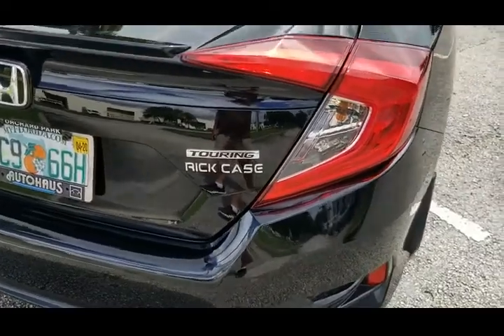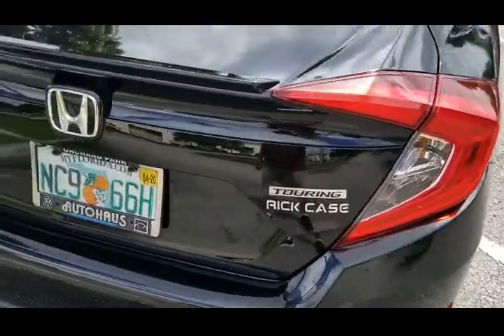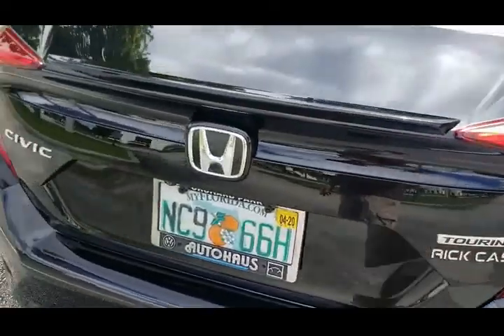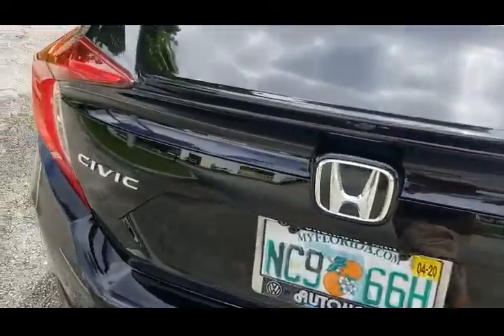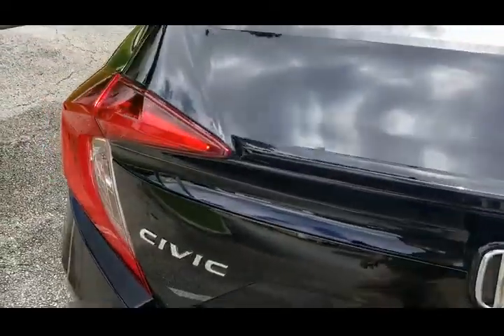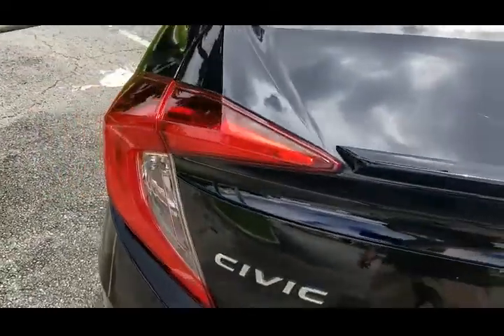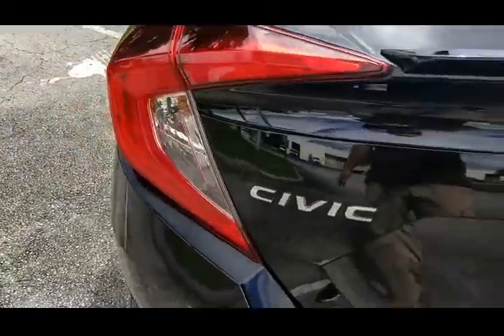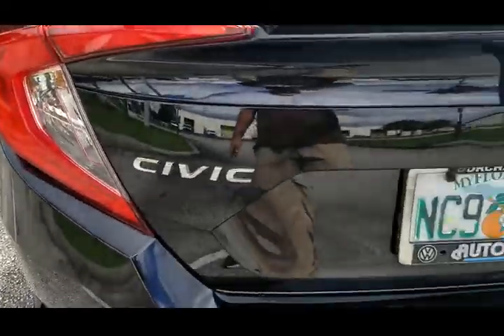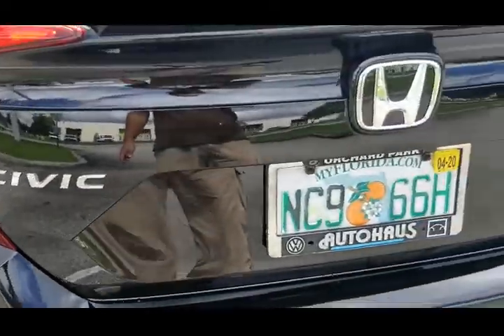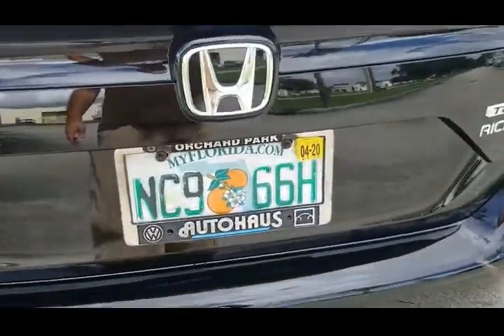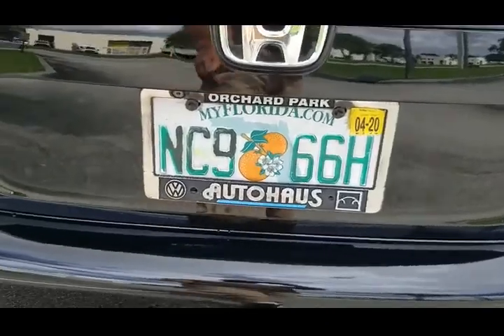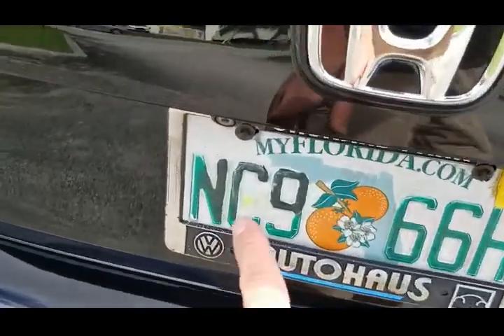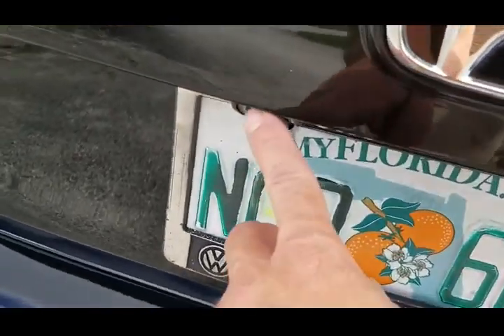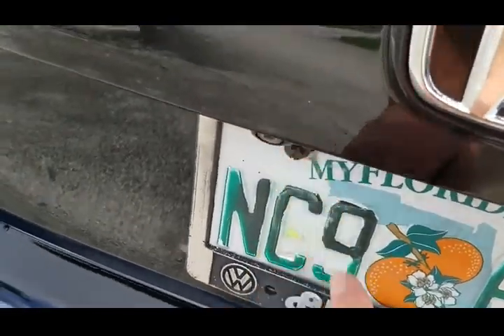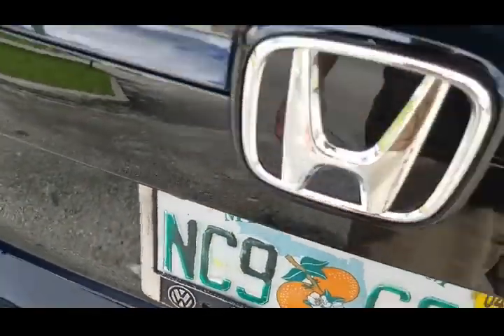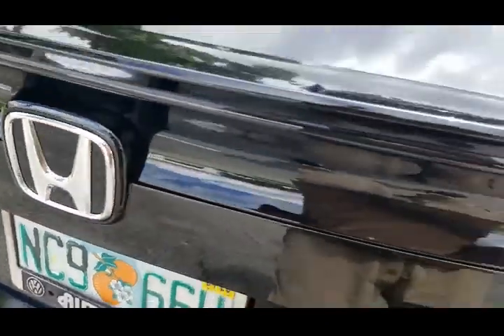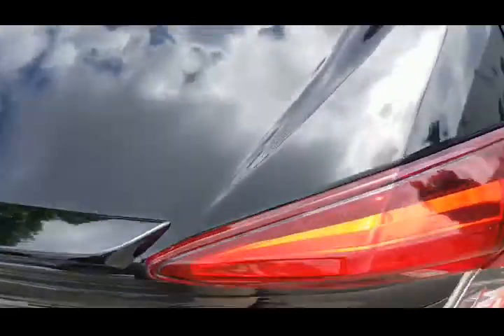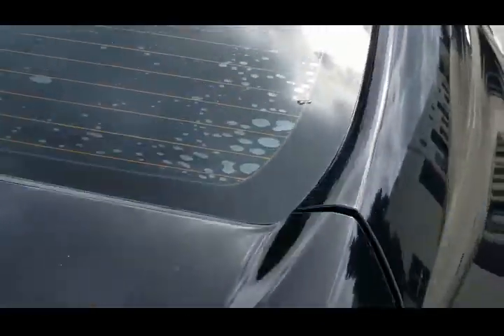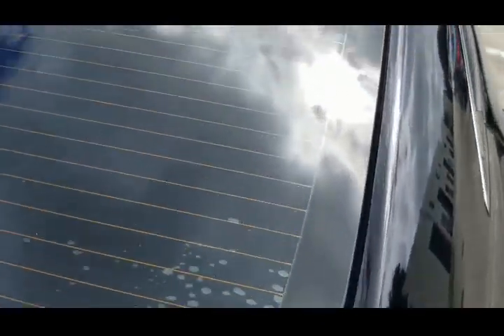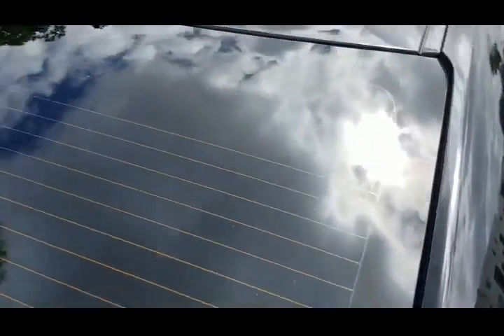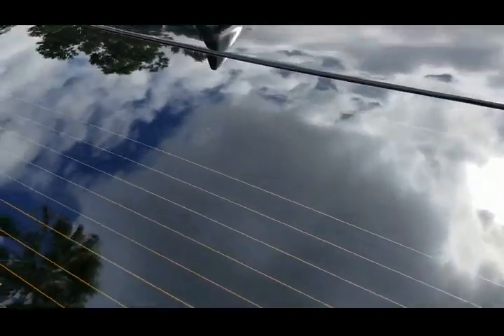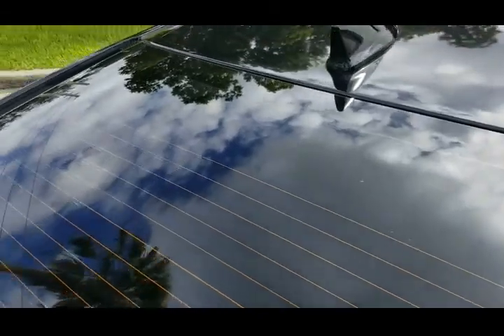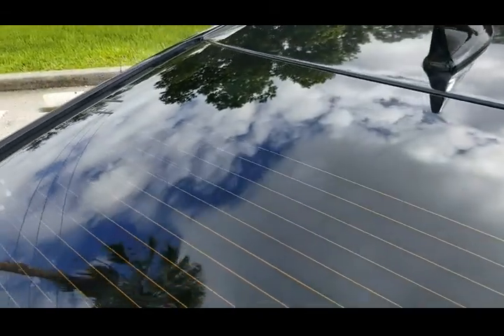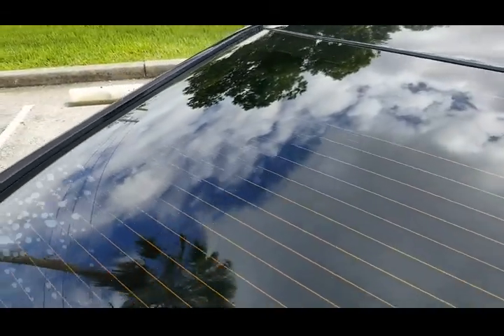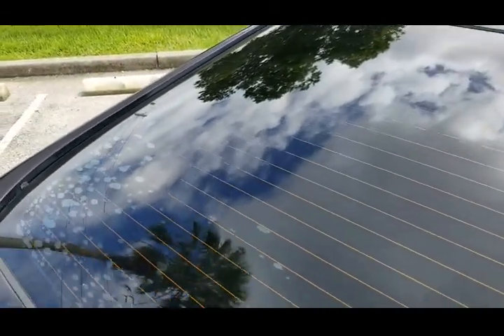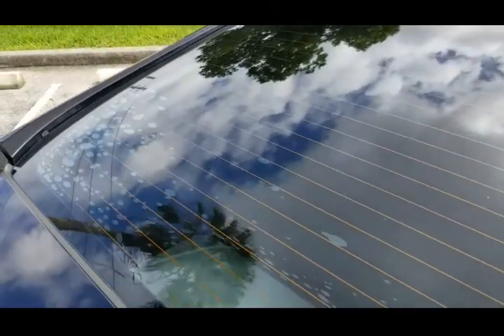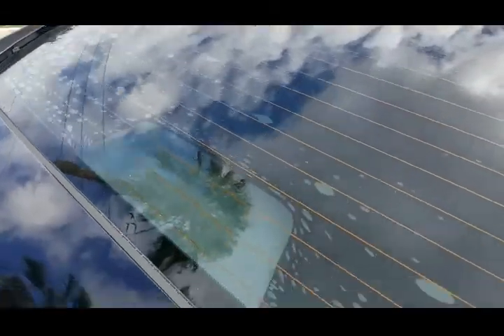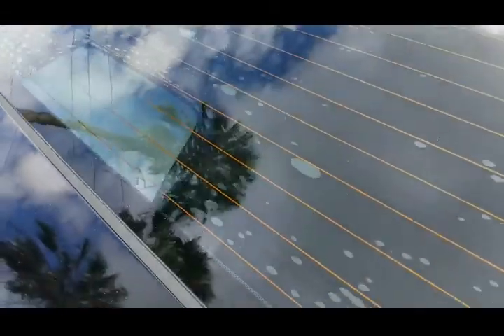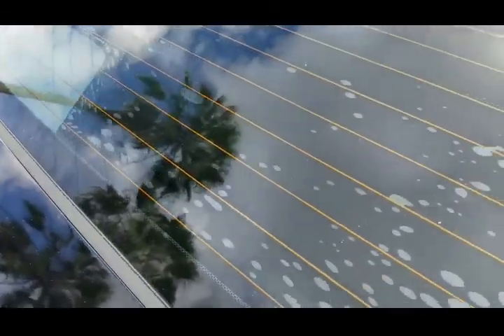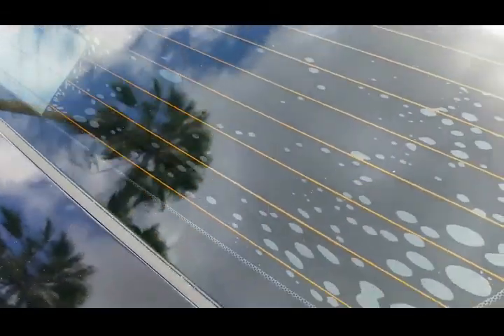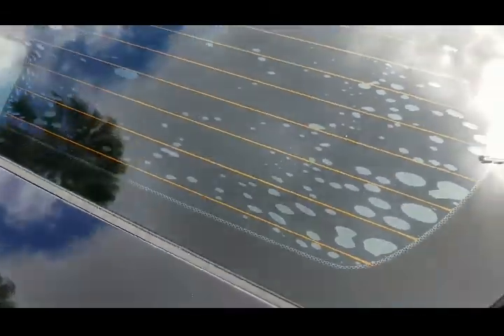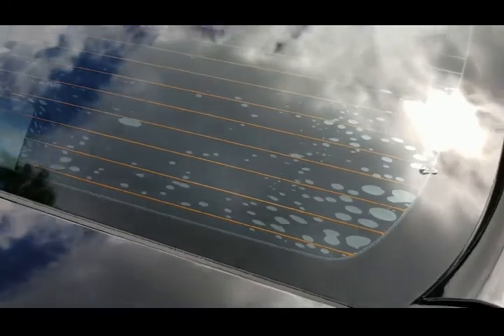The trunk lid looks good — very nice. This car does come equipped with a backup camera. Rear glass looks good. The tinted window may need to be replaced in the future; it's probably being sold as is.